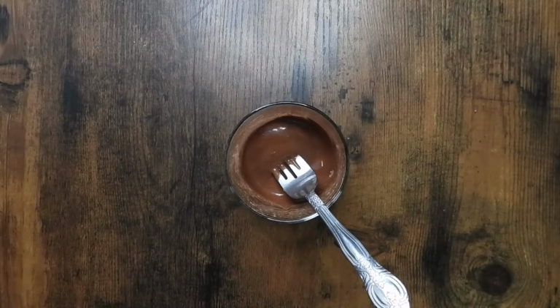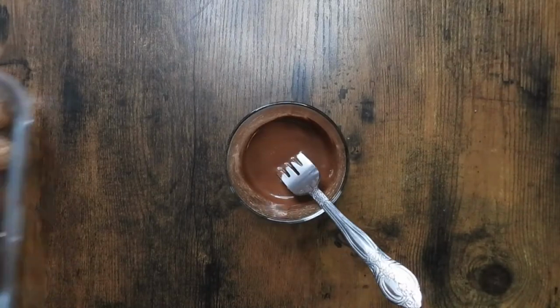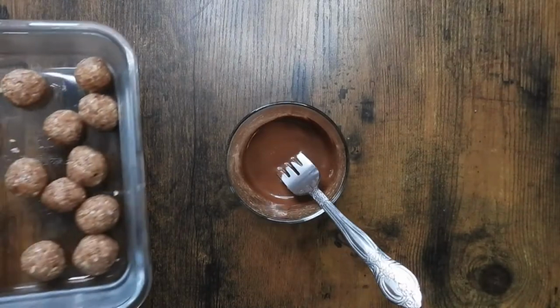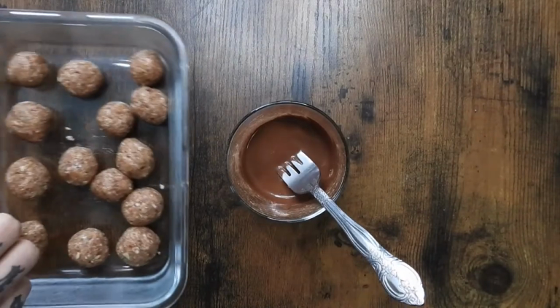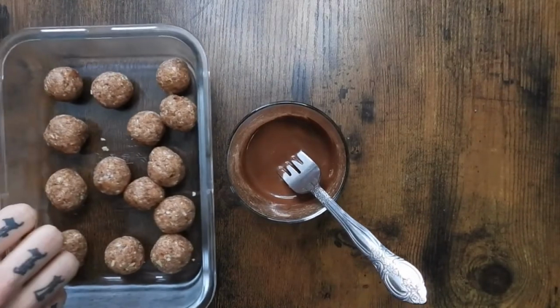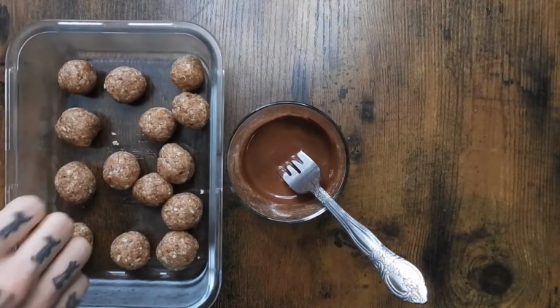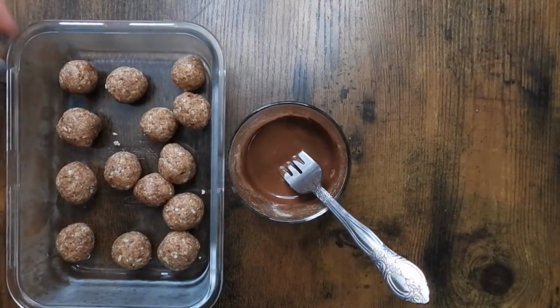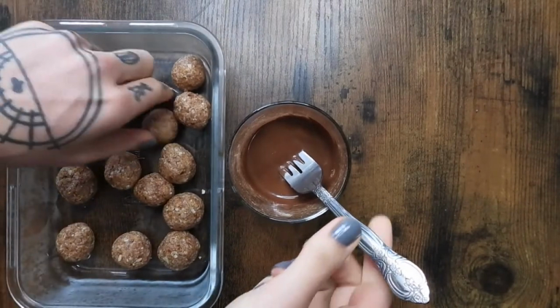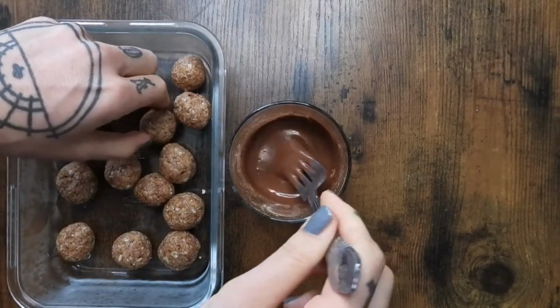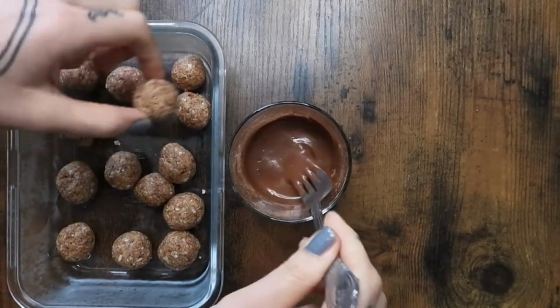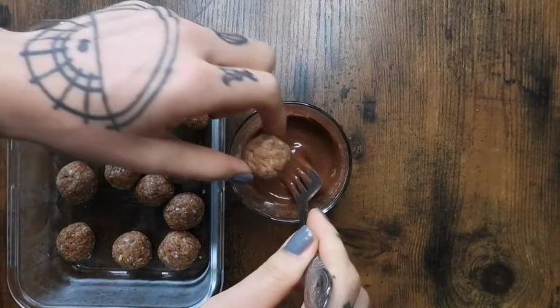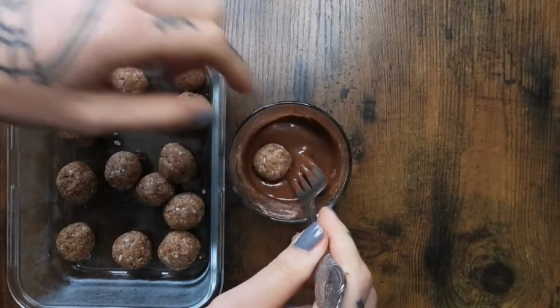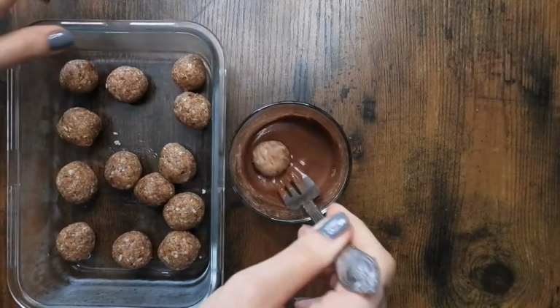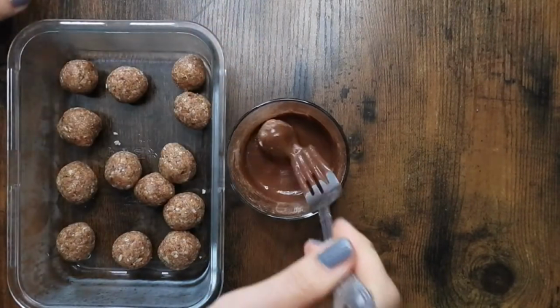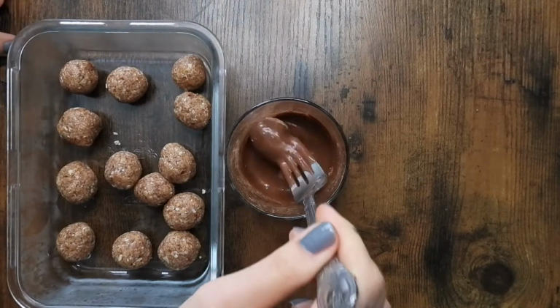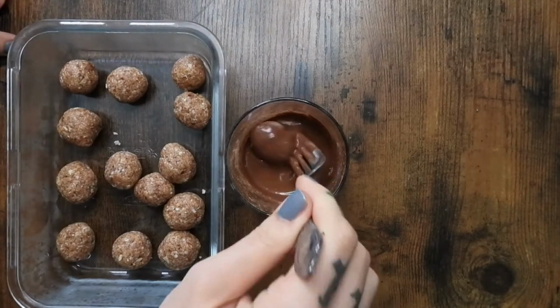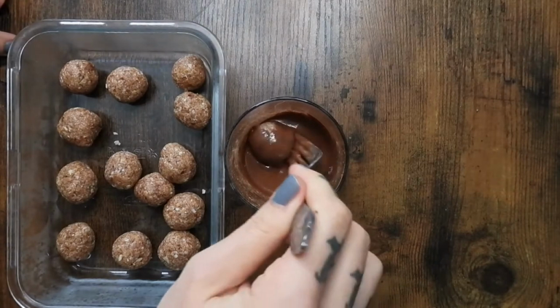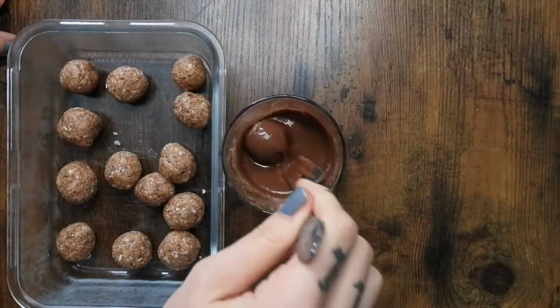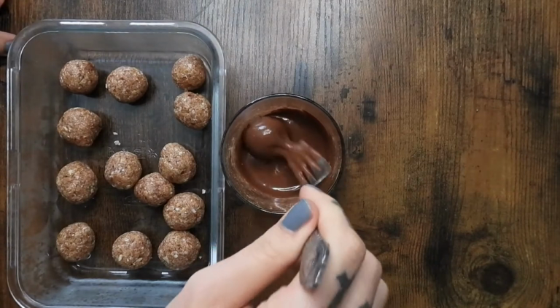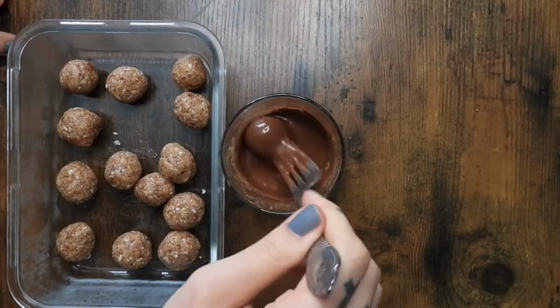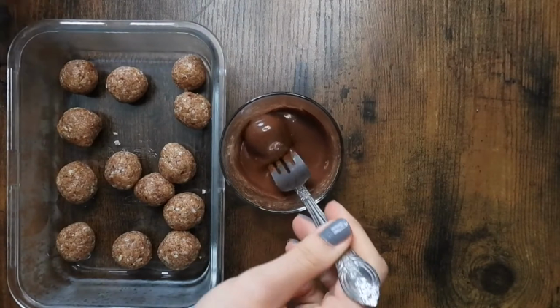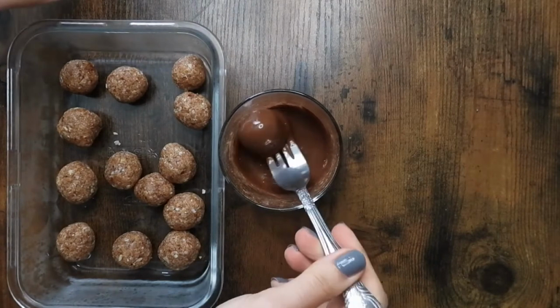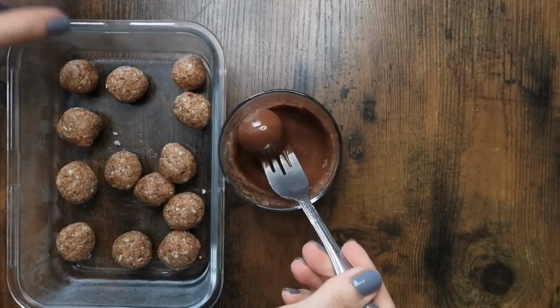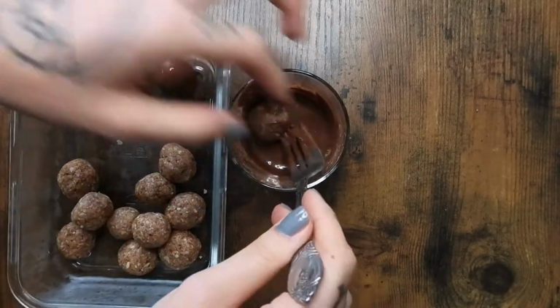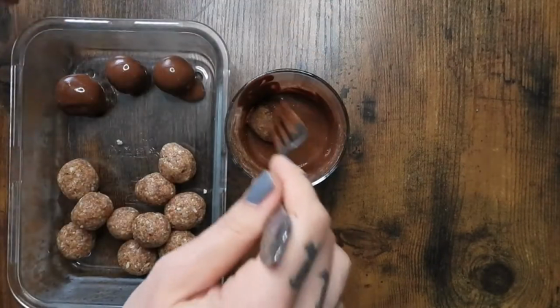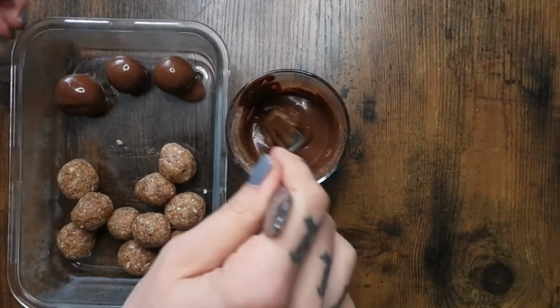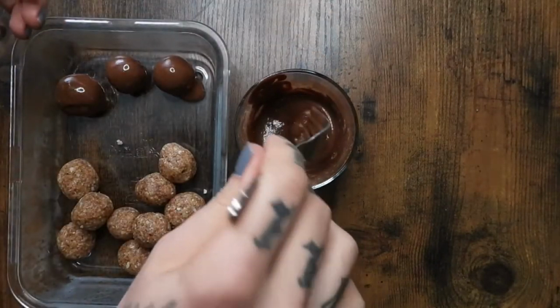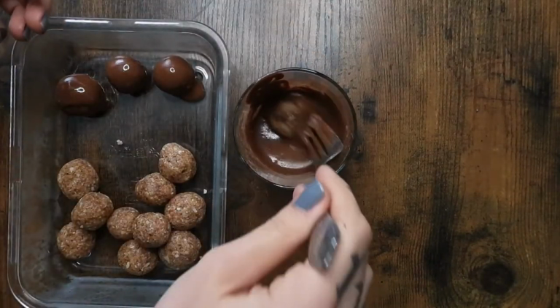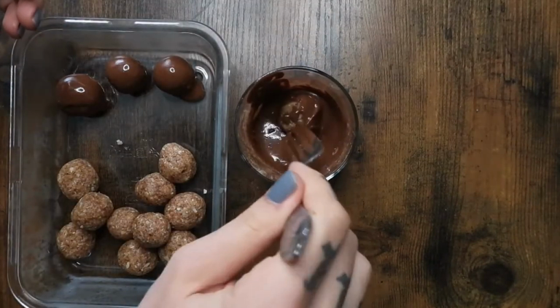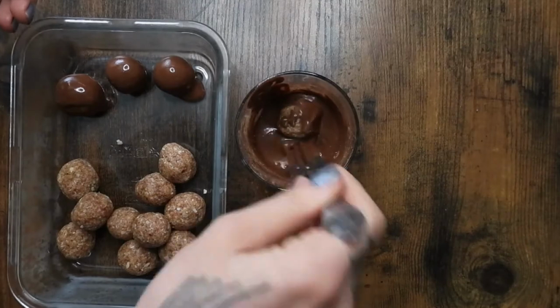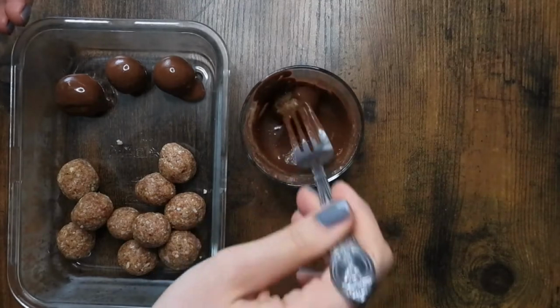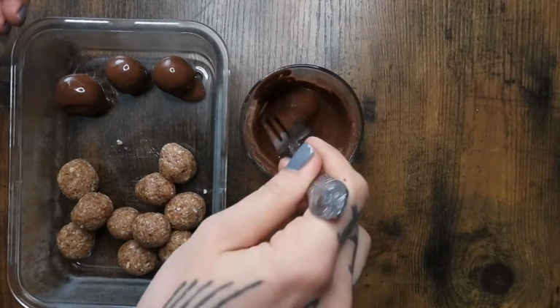Then one at a time, I just dropped one of the balls into the chocolate, coated it thoroughly, and put it back in the container. This was able to pretty much perfectly cover all 14.